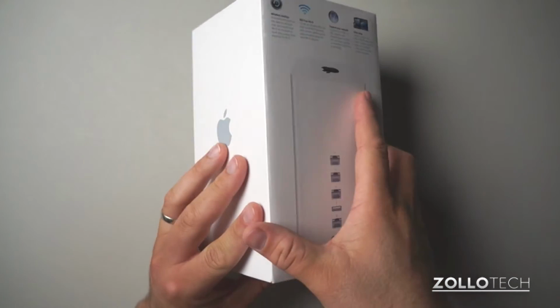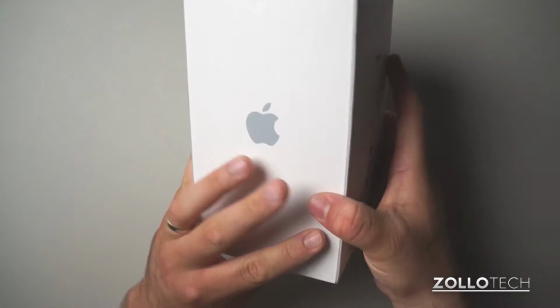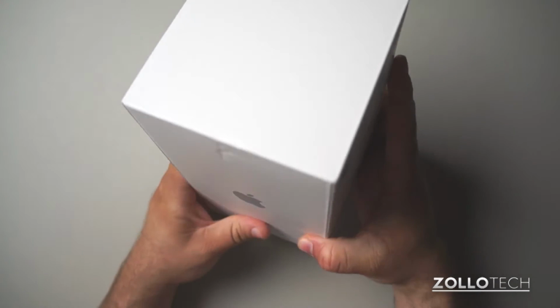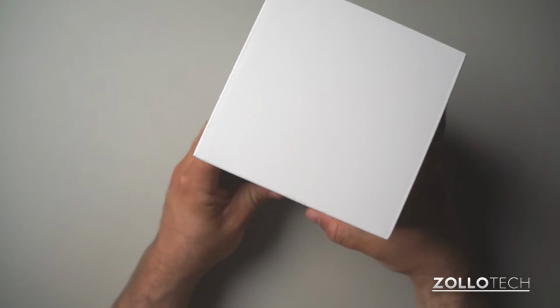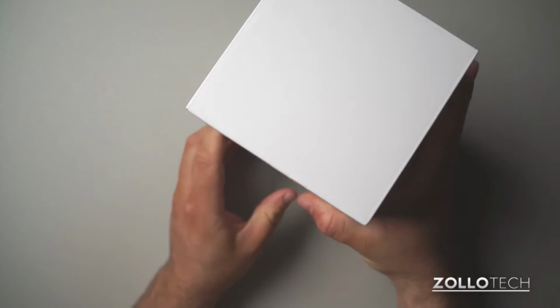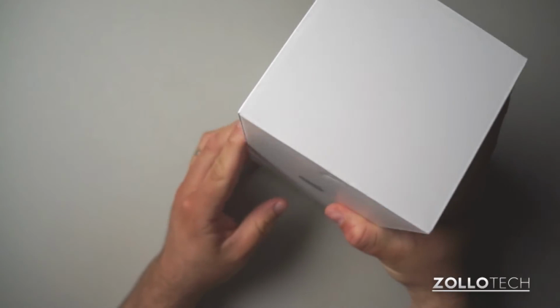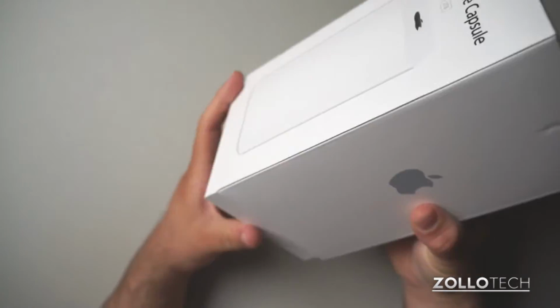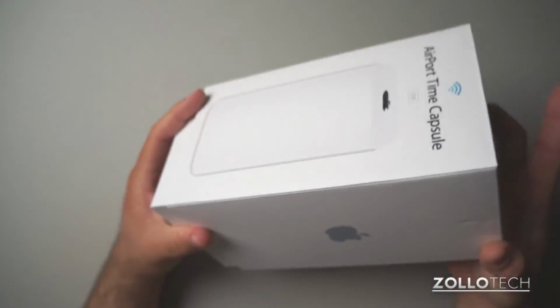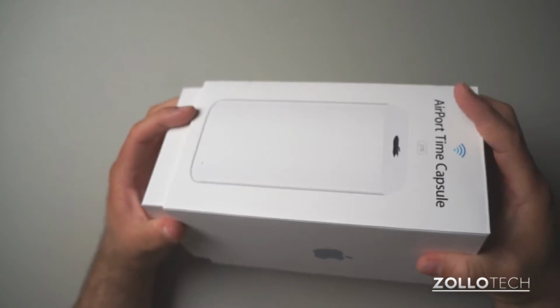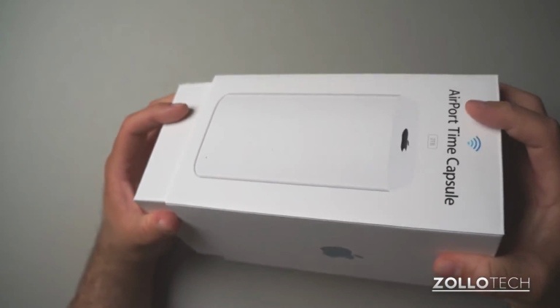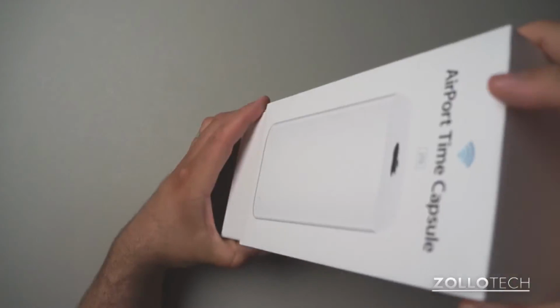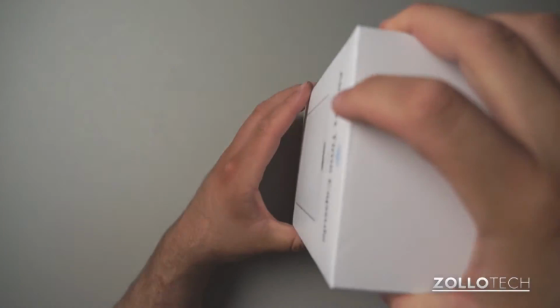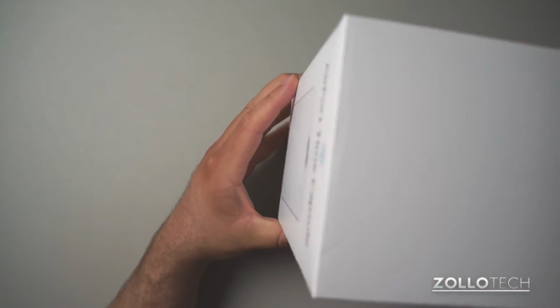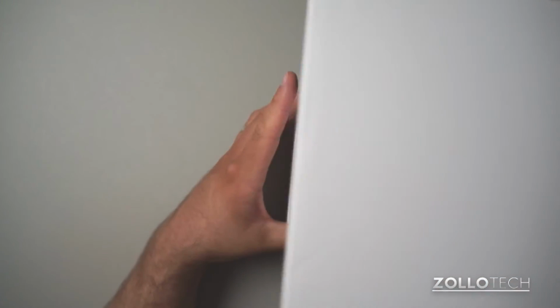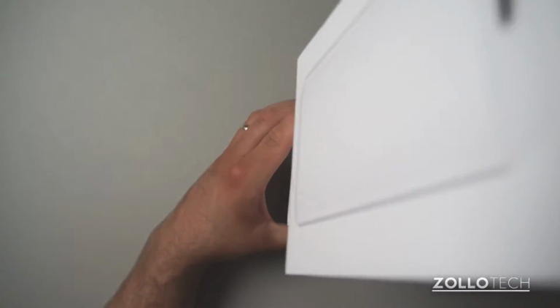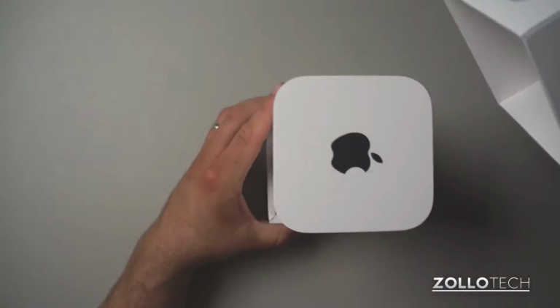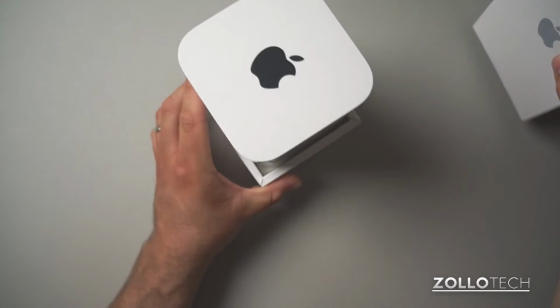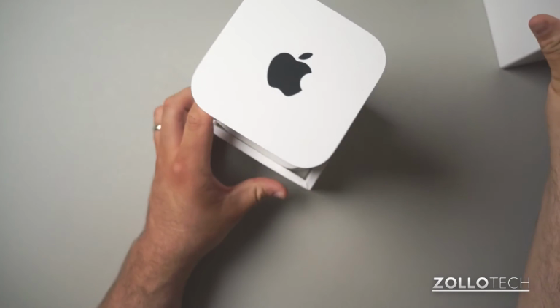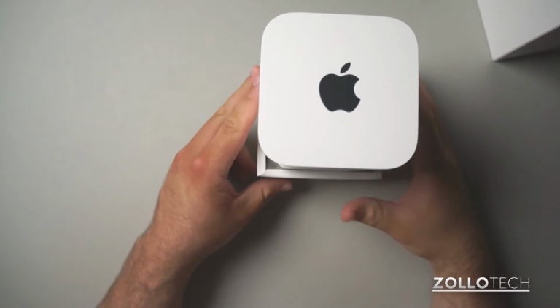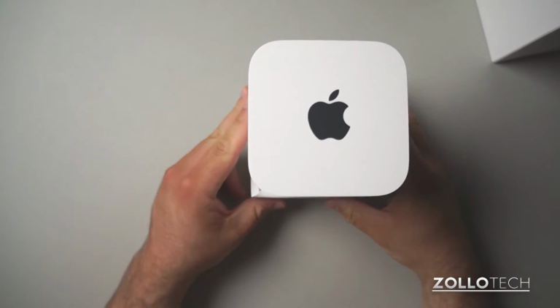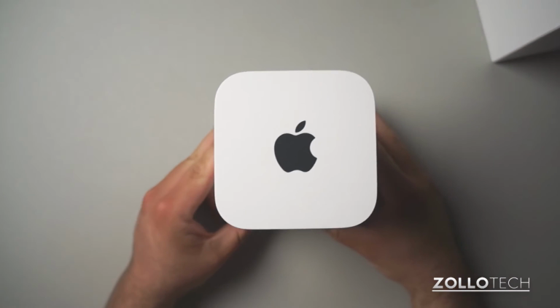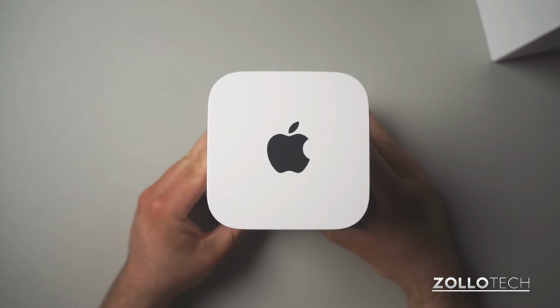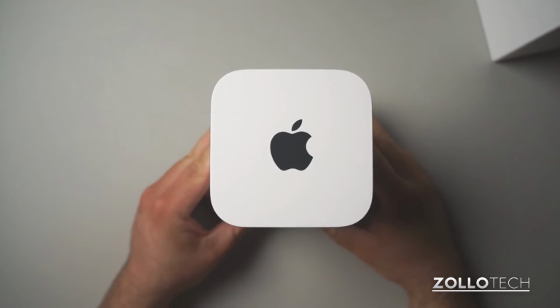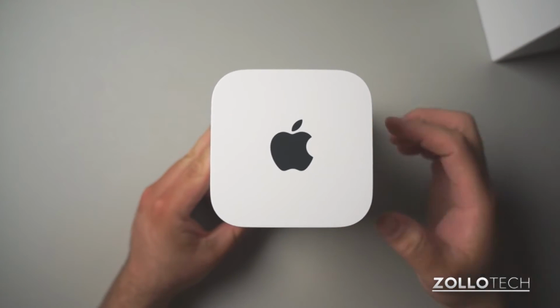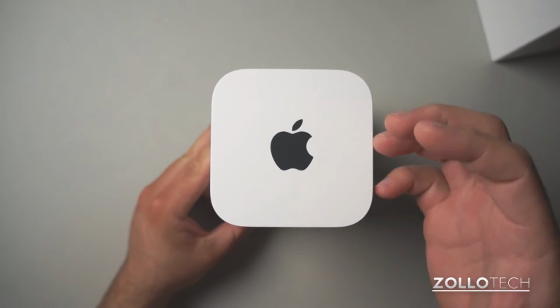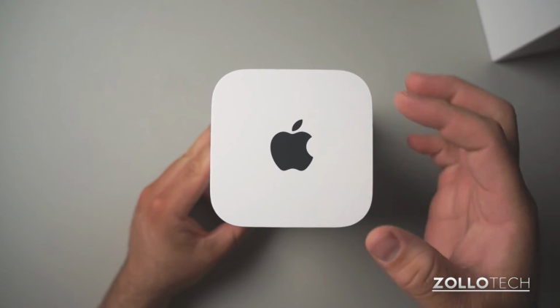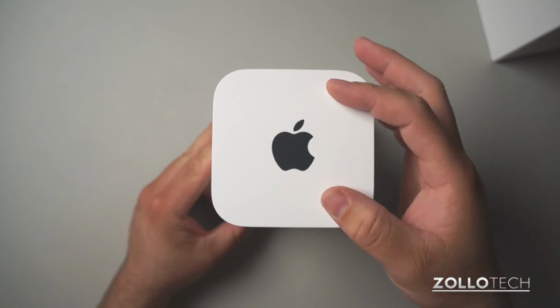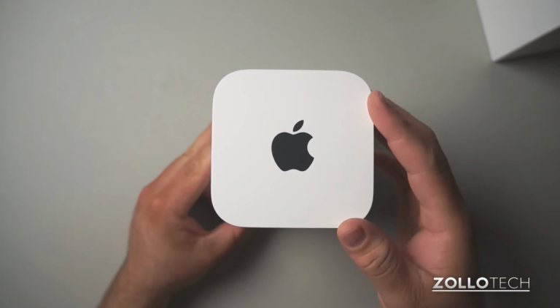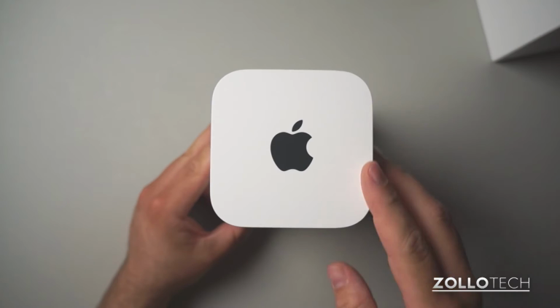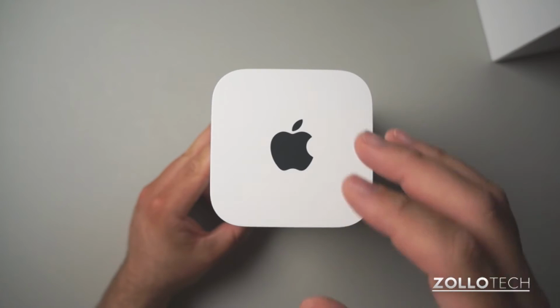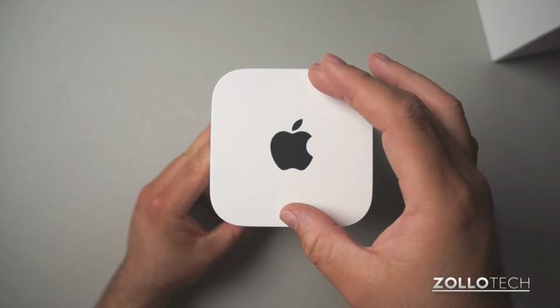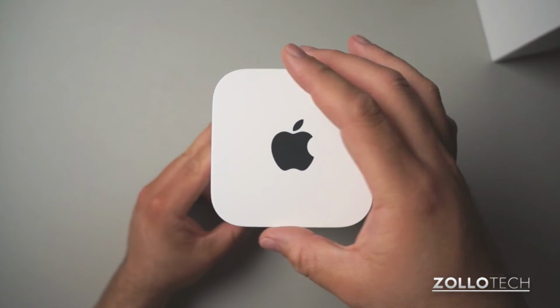Let's take this out here. It's pretty heavy — about three pounds. The box slides off like so. This looks just like an Apple TV, pretty much, or an Airport Express.